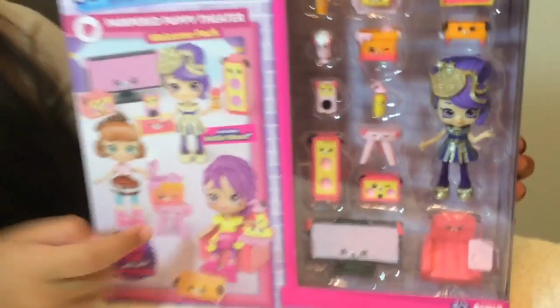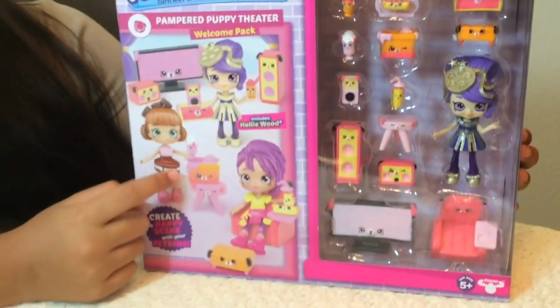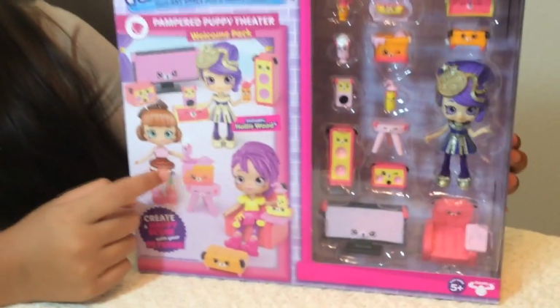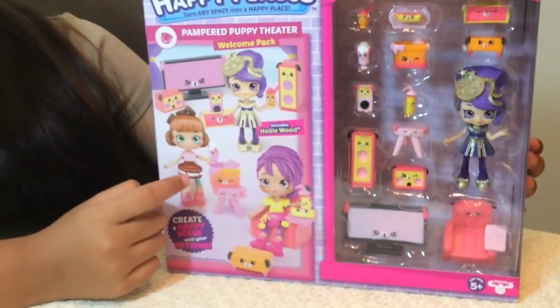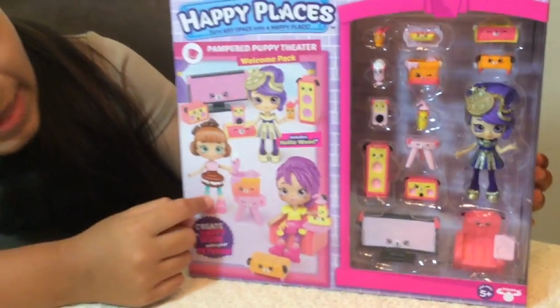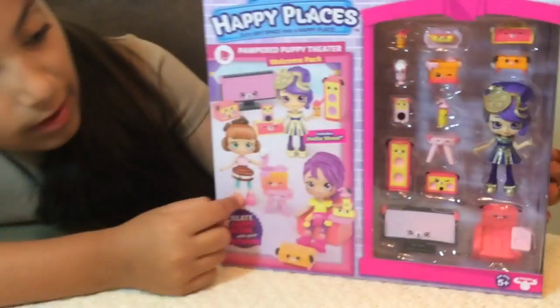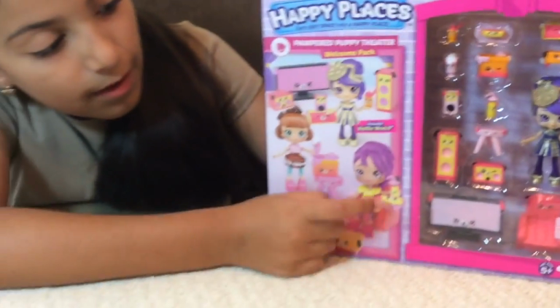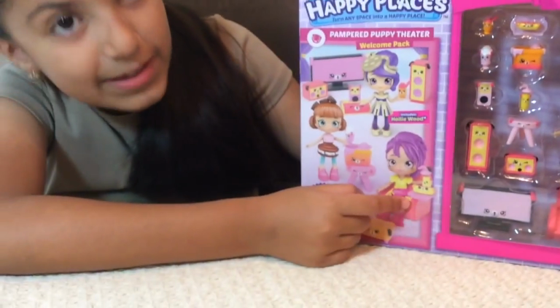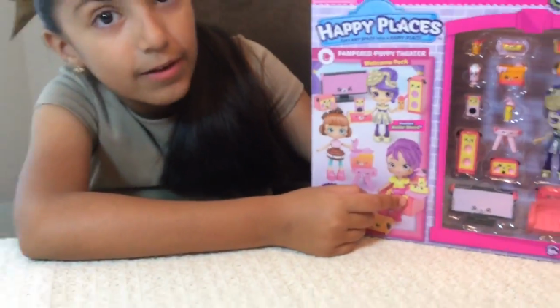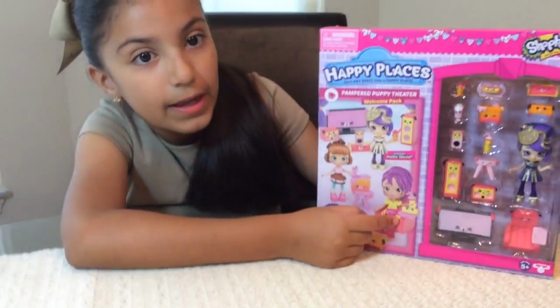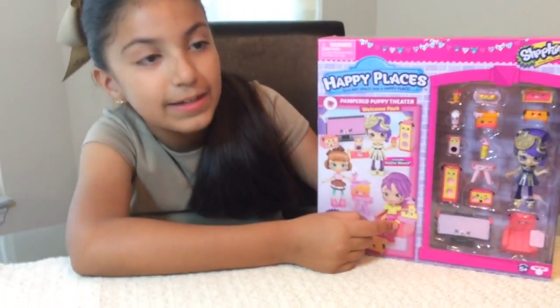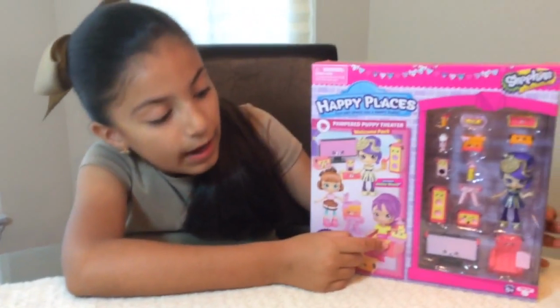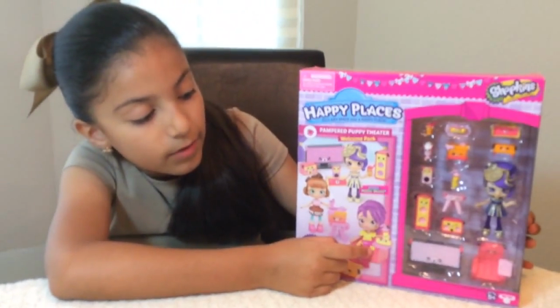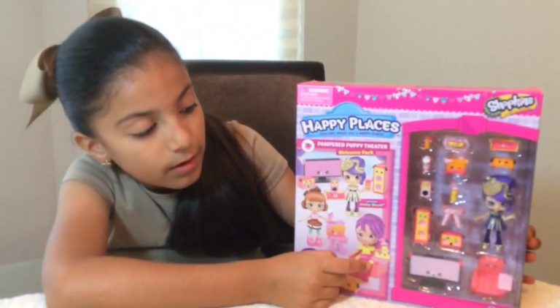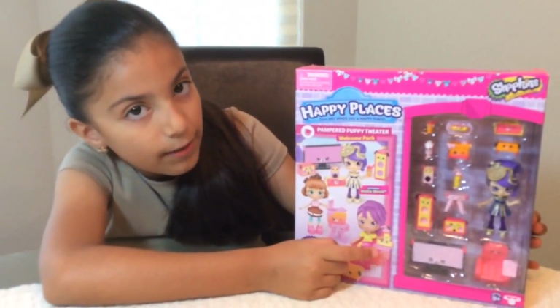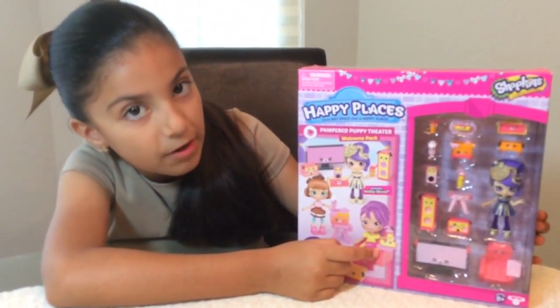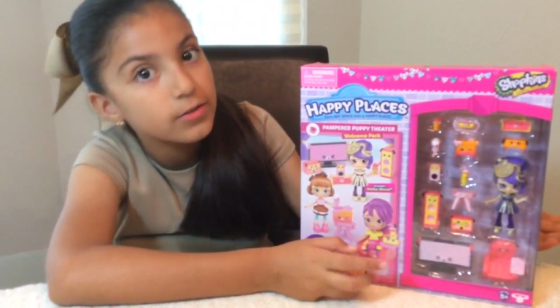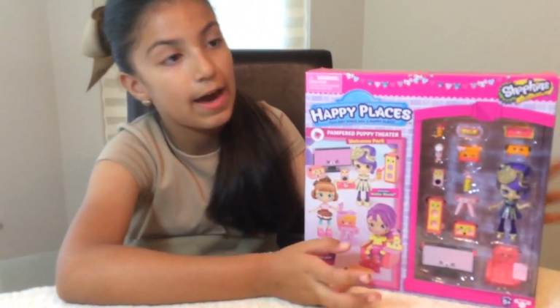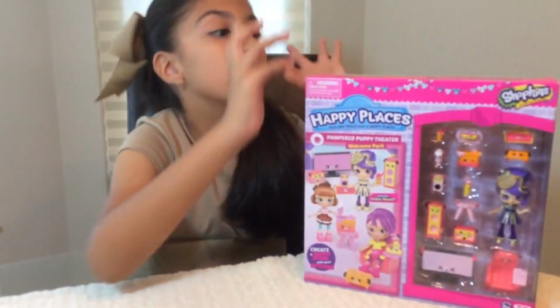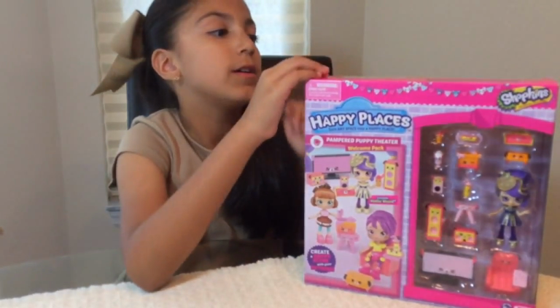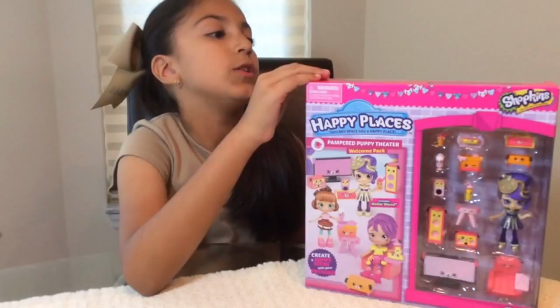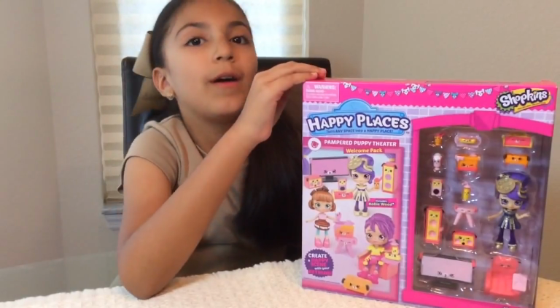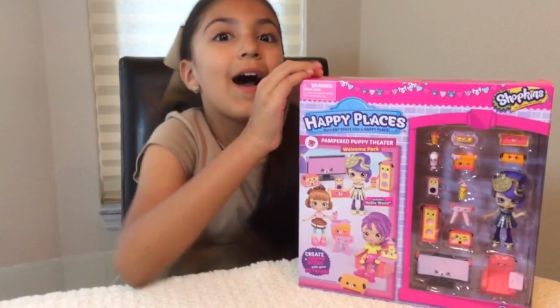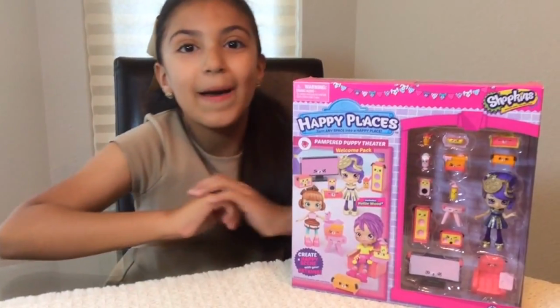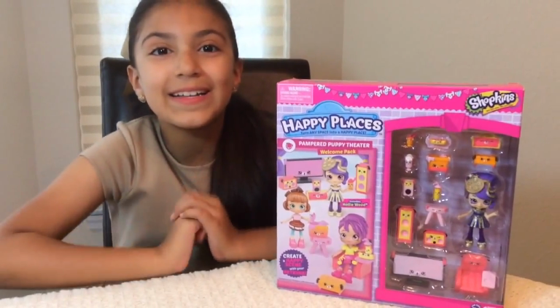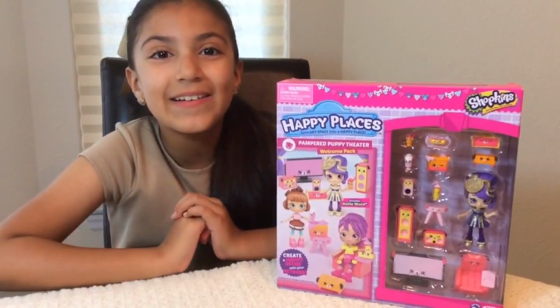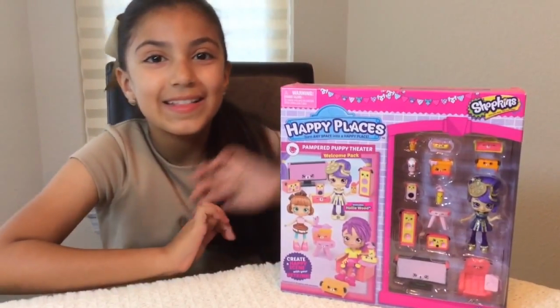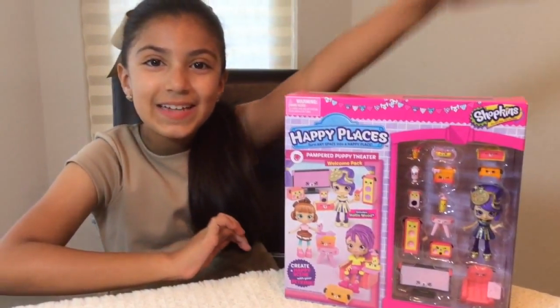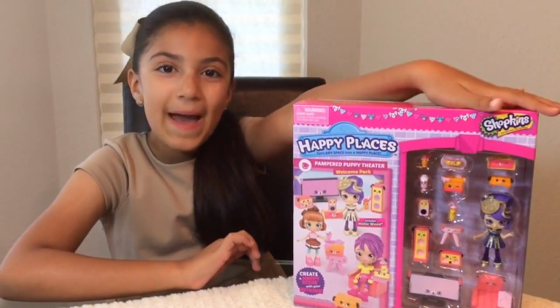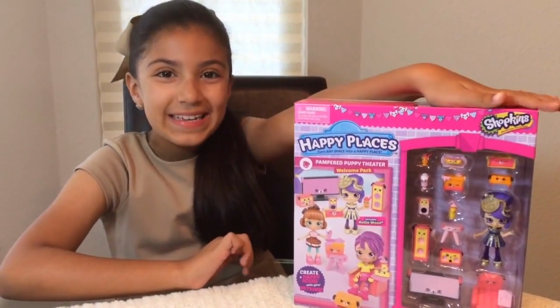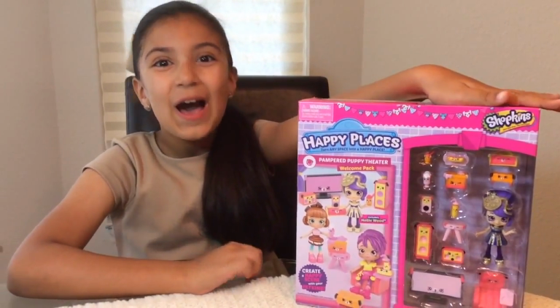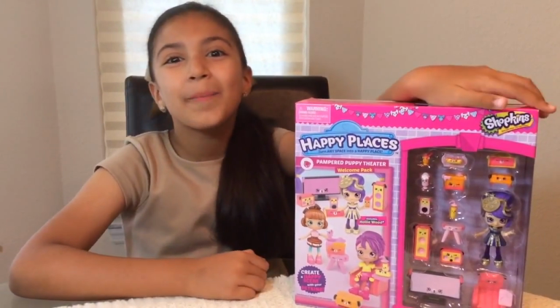And then I have this Shopee. So this is Kiki Cream. But this one I don't know her name, because I never opened her and I don't really have her.